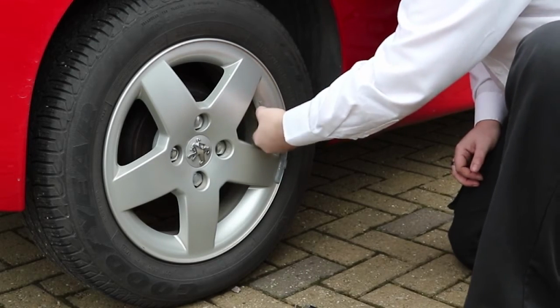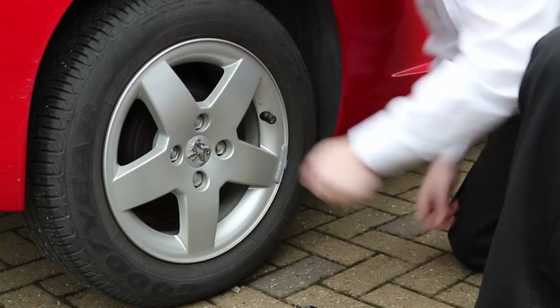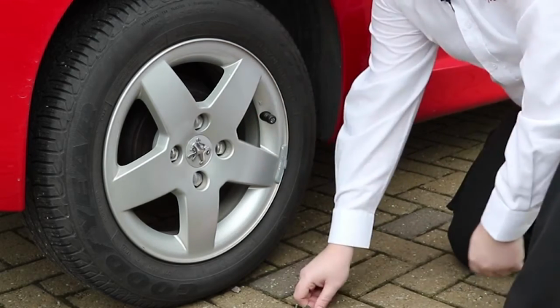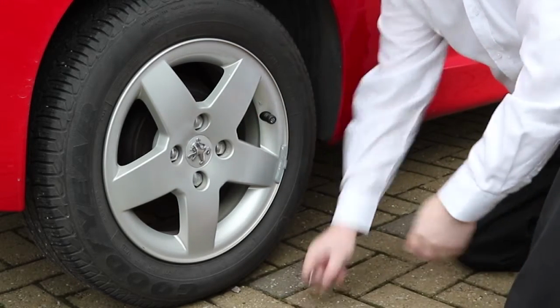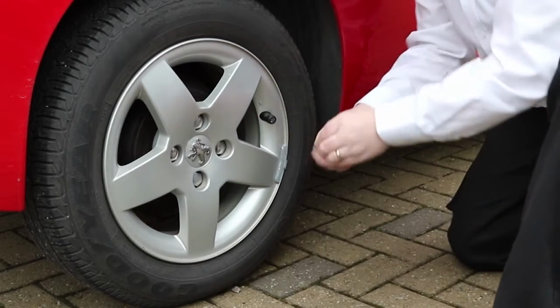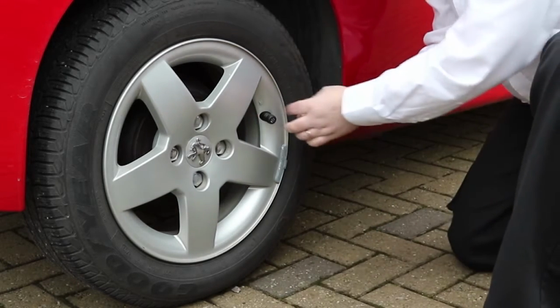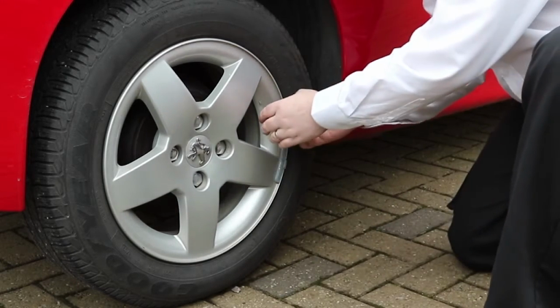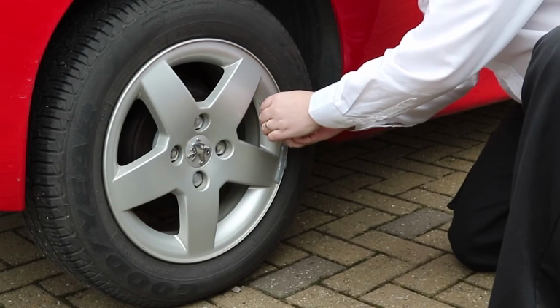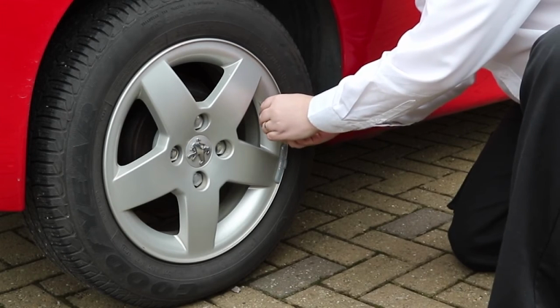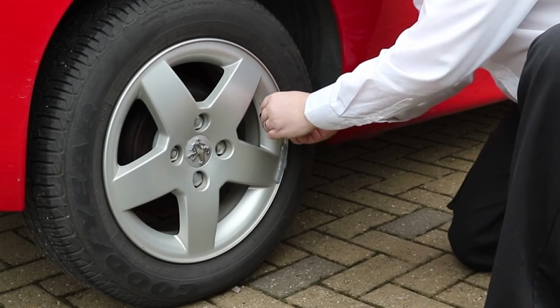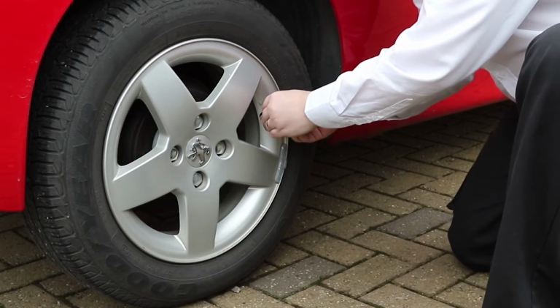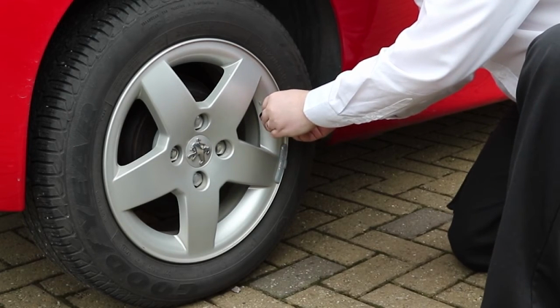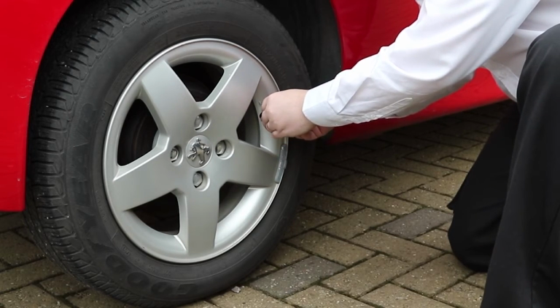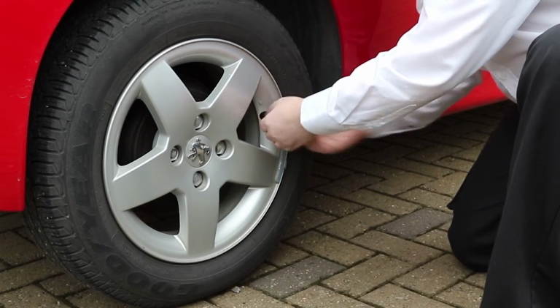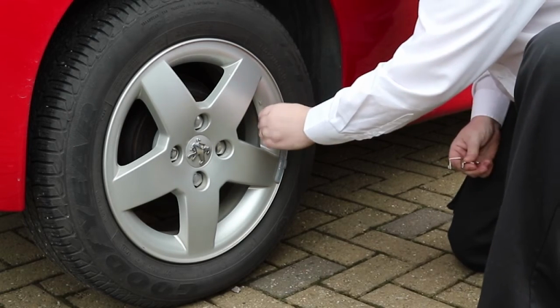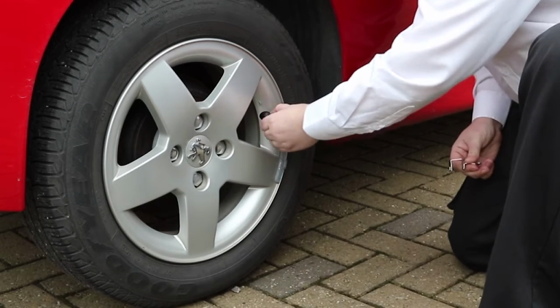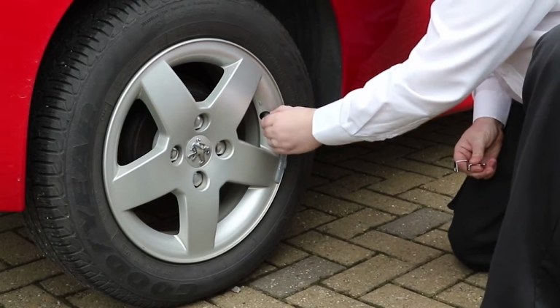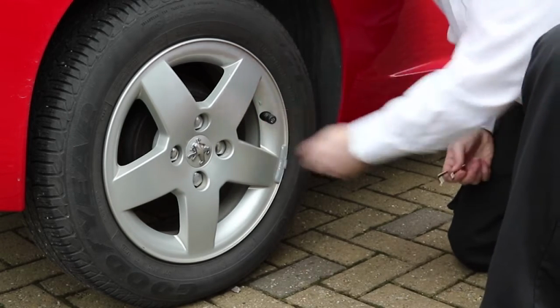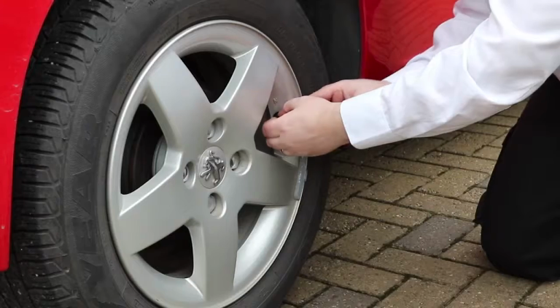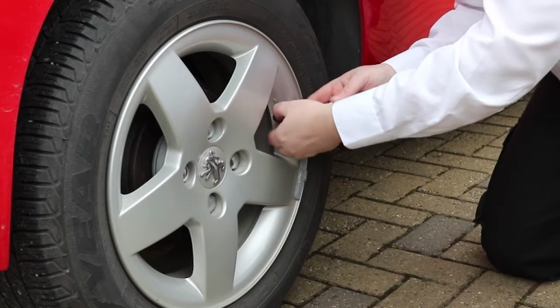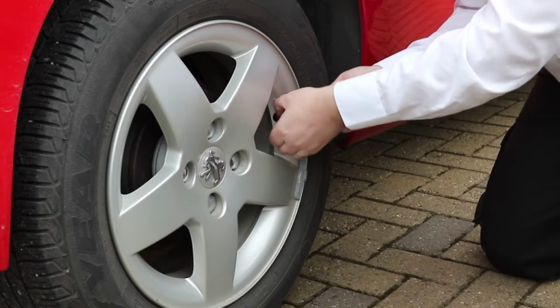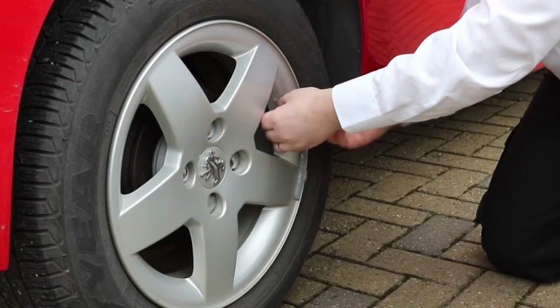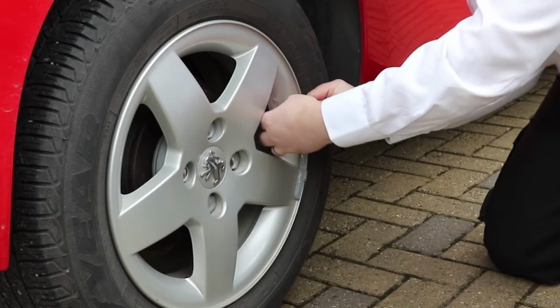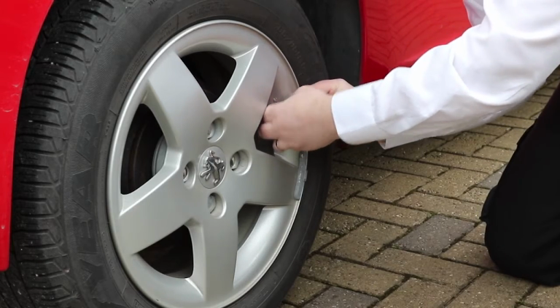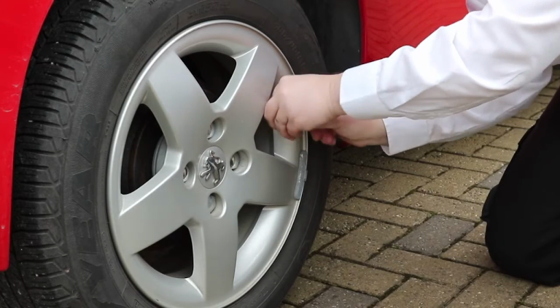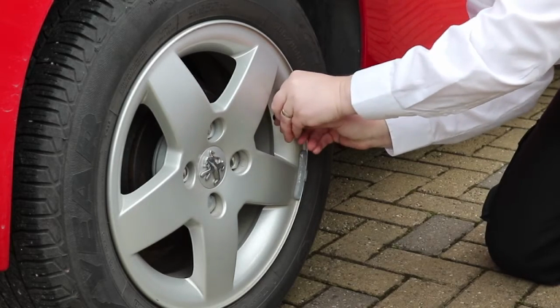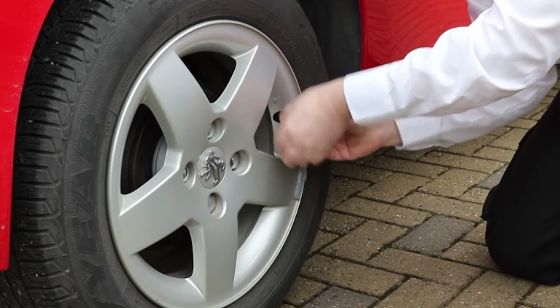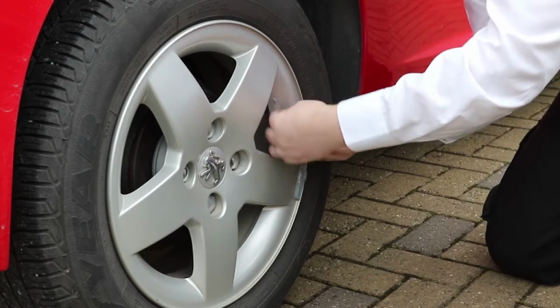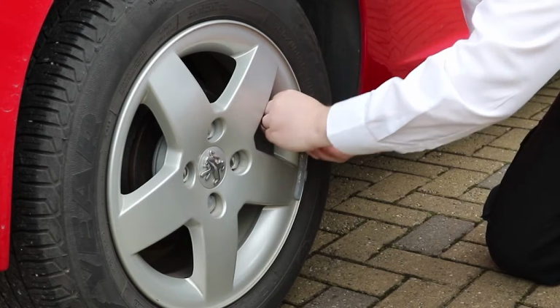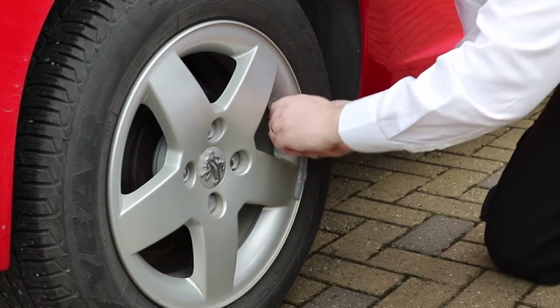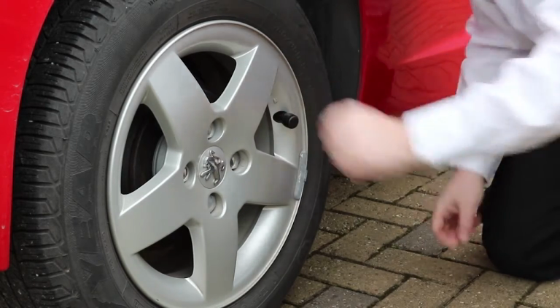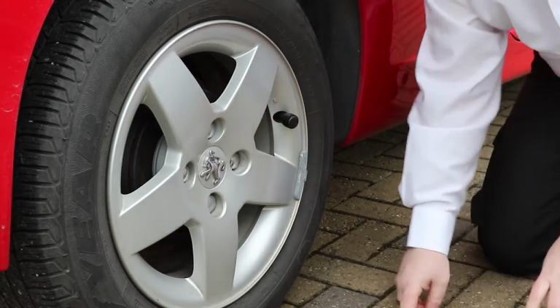Do it finger tight — there's a special tool which also comes with the kit which is used just to tighten it up against, ensuring that it's not going to come off. Then you reverse the dust shield back over the sensor to give it a bit of extra protection.